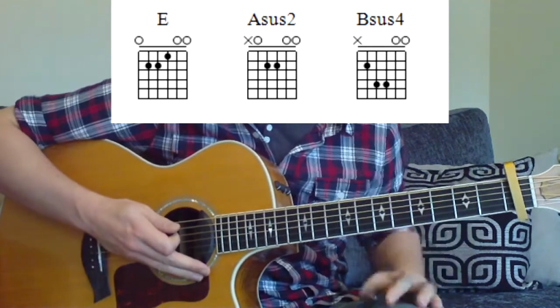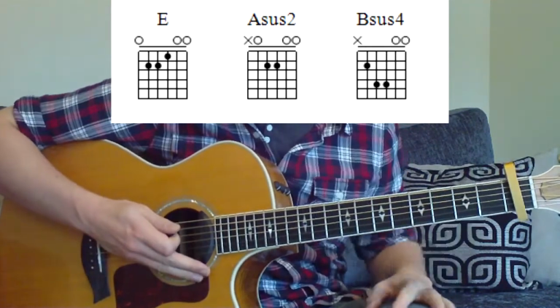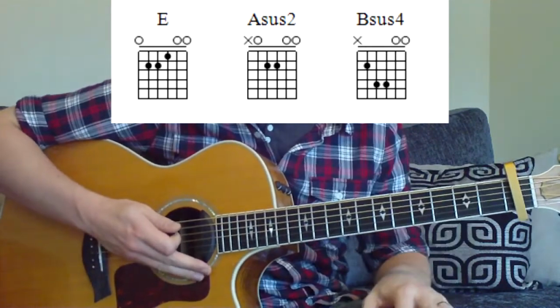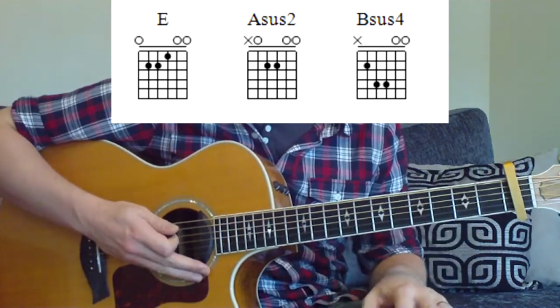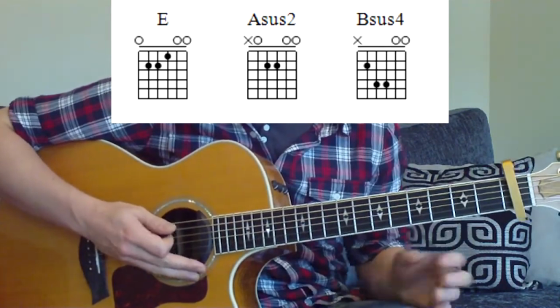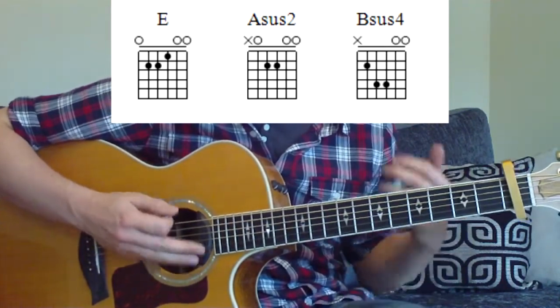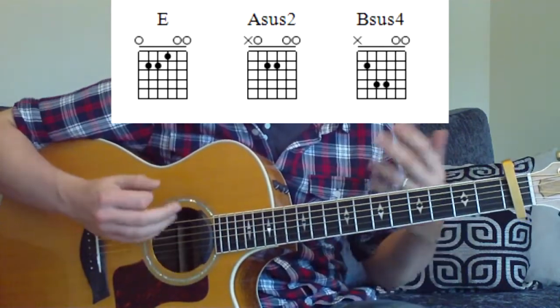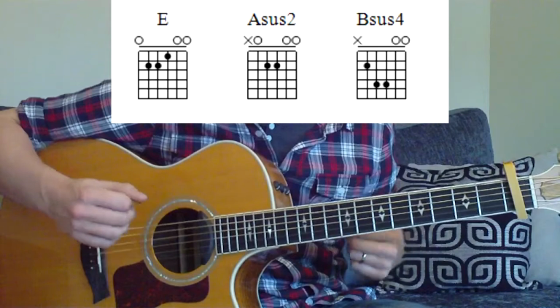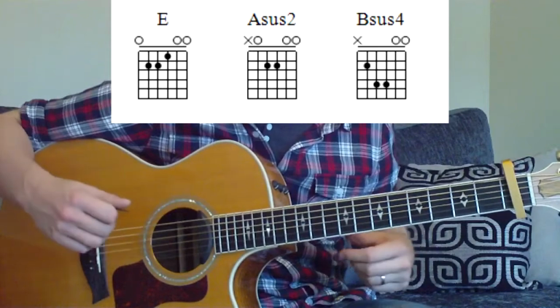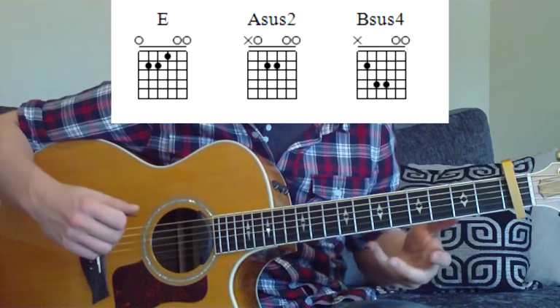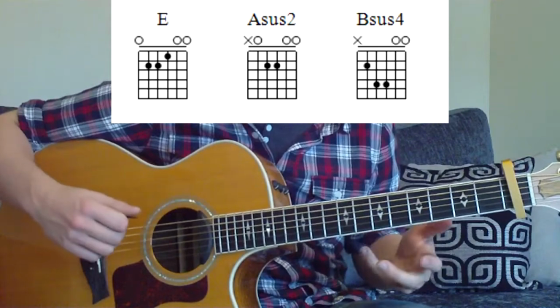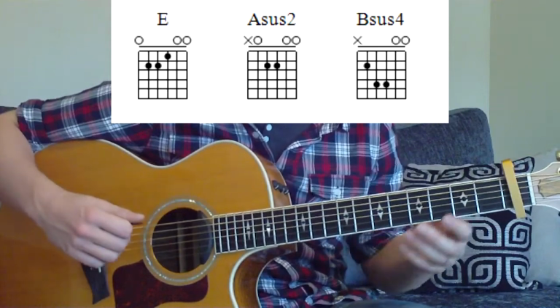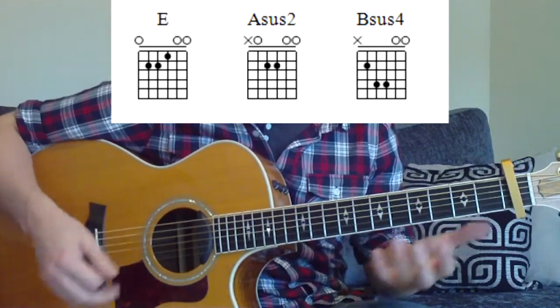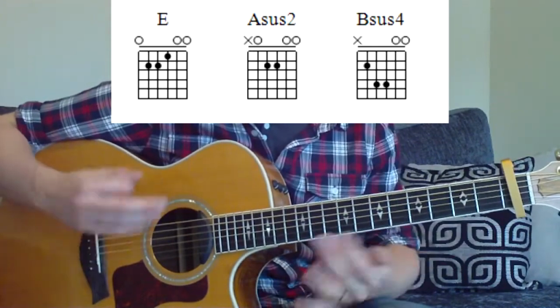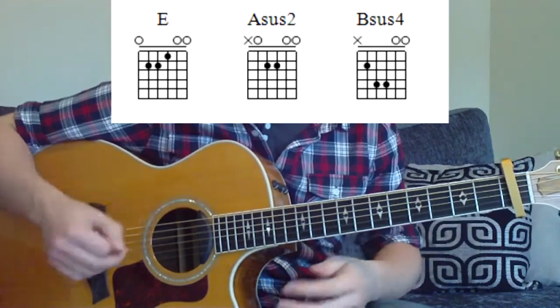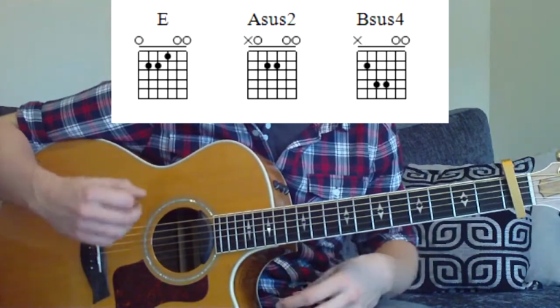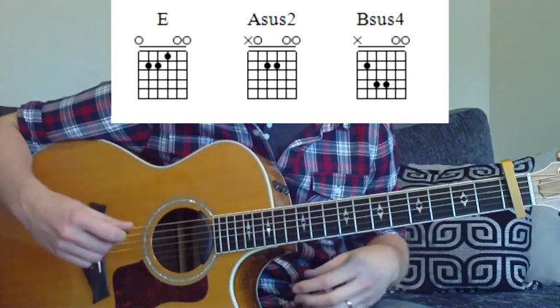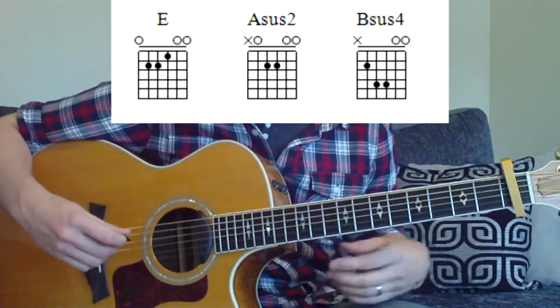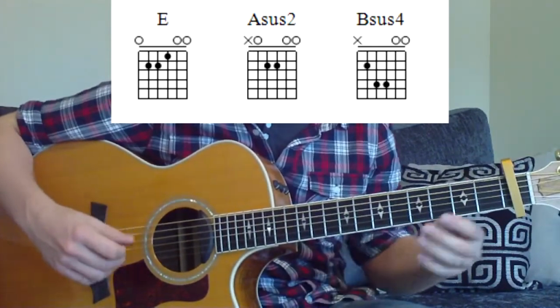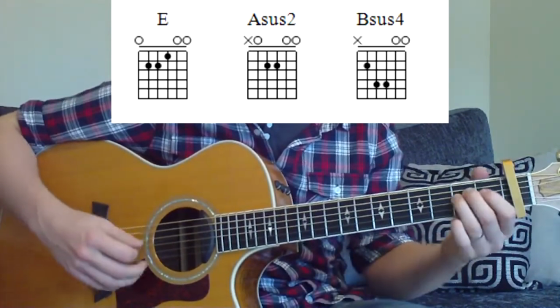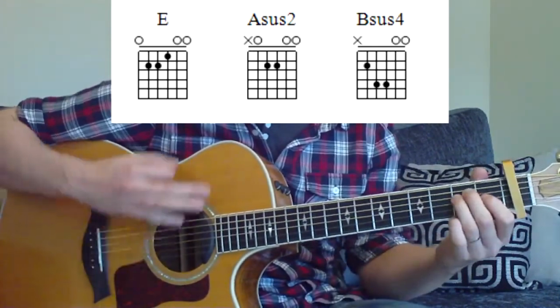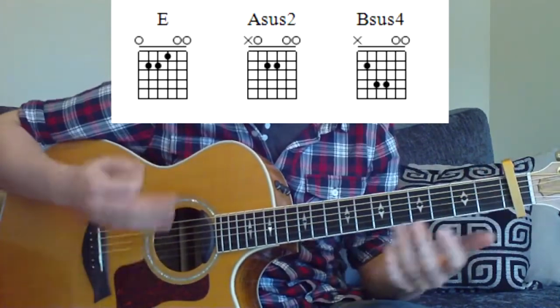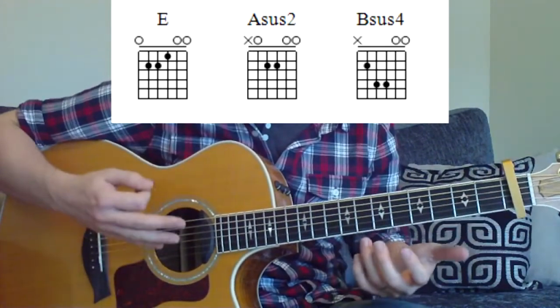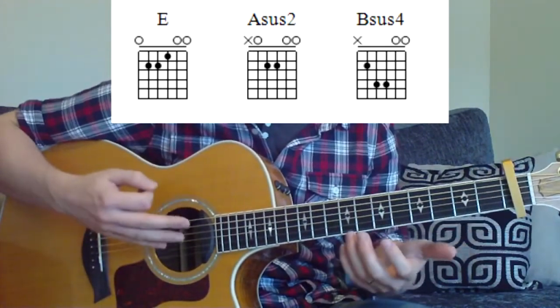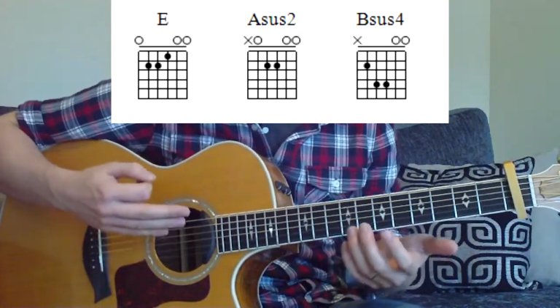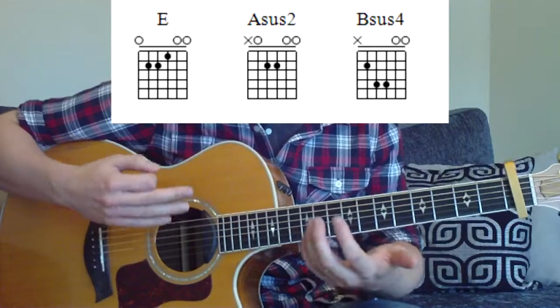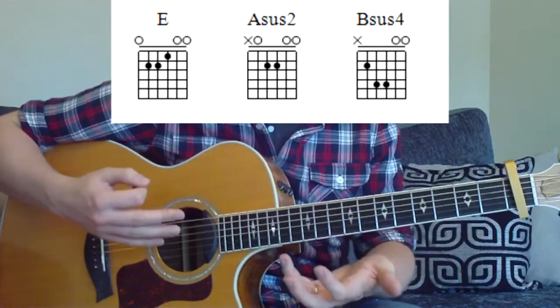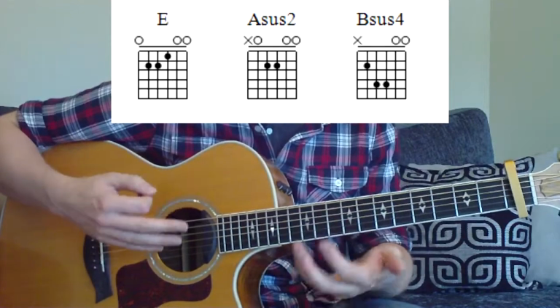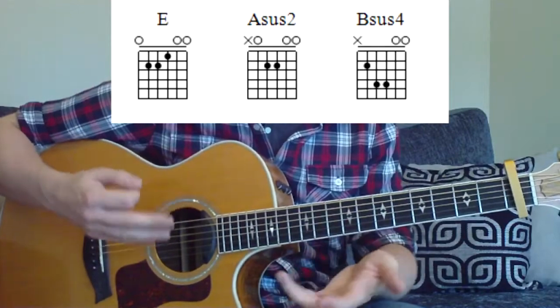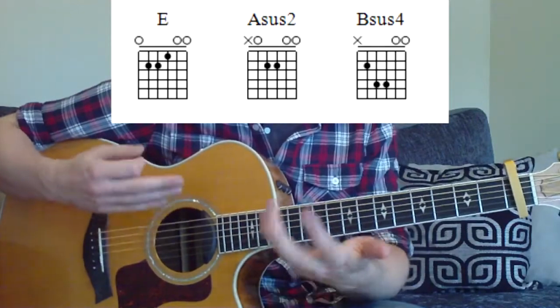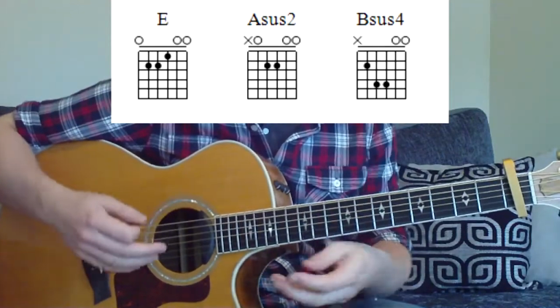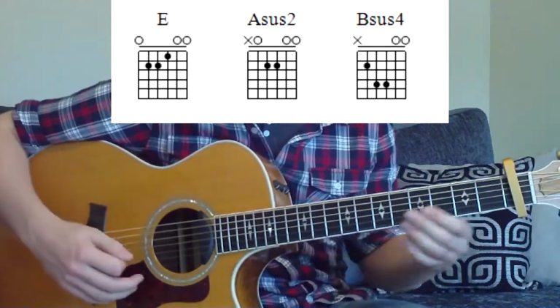So what I'll do is I'll do a little run through the strumming and then I'll kind of break it down a wee bit more. So here's how our strumming pattern should go — we'll slow it down and then I'll break it down.